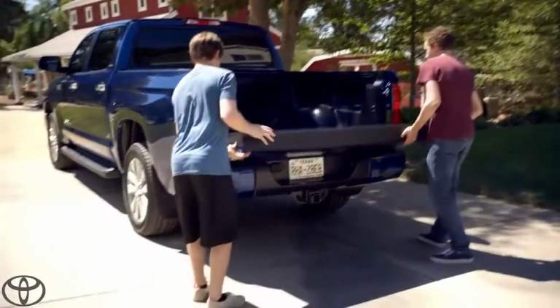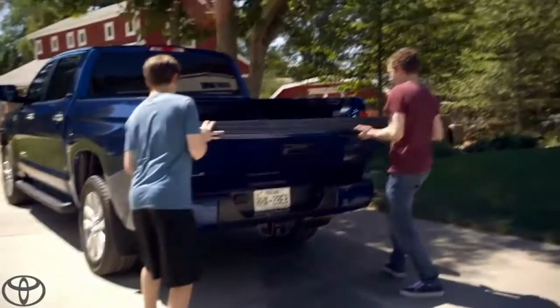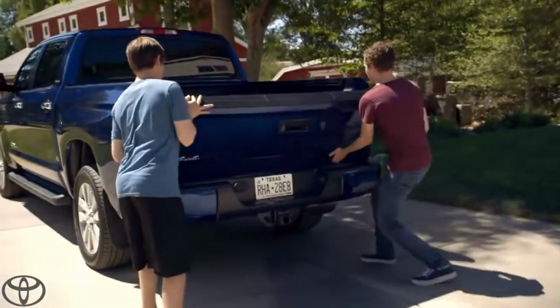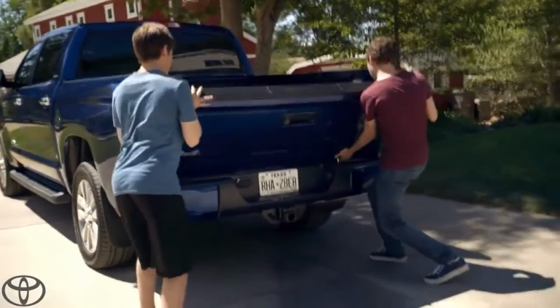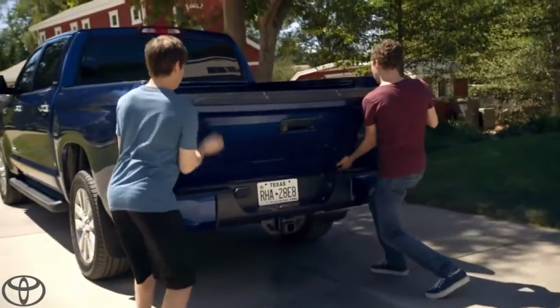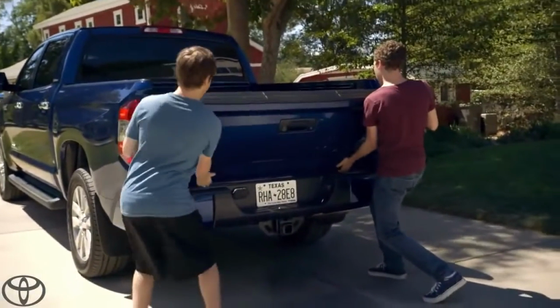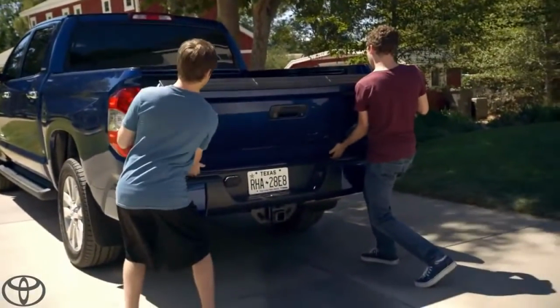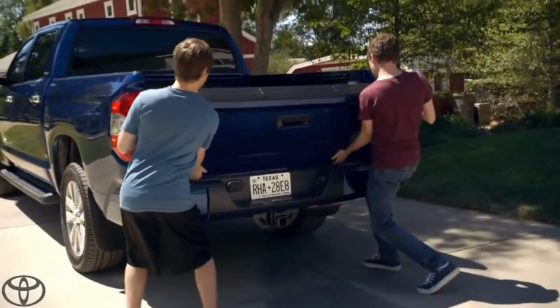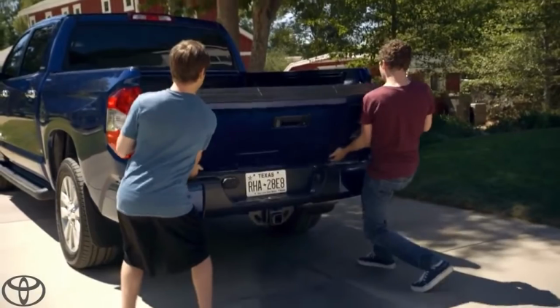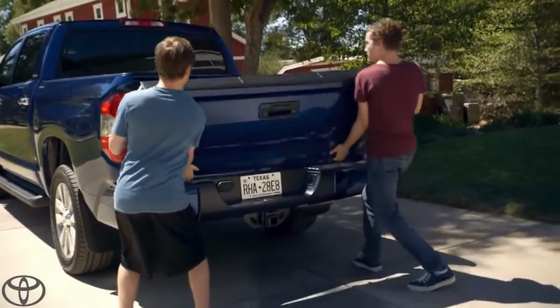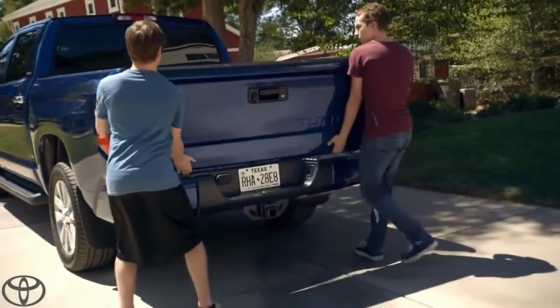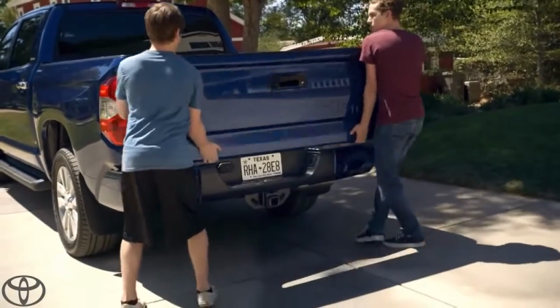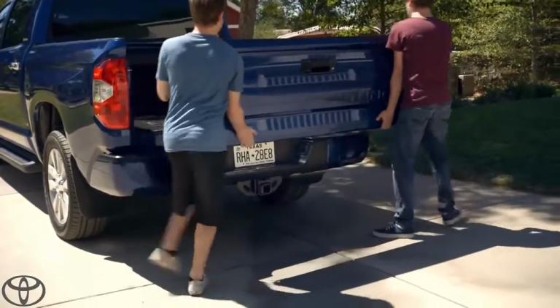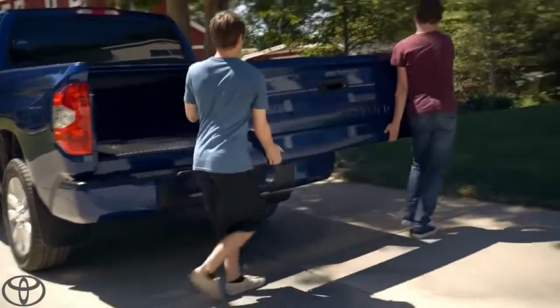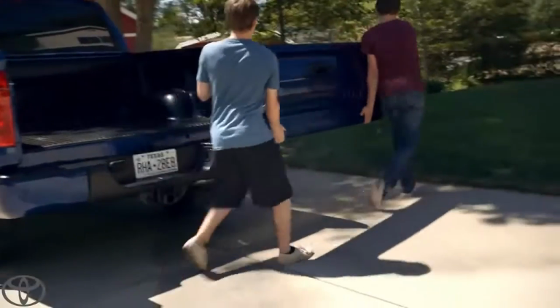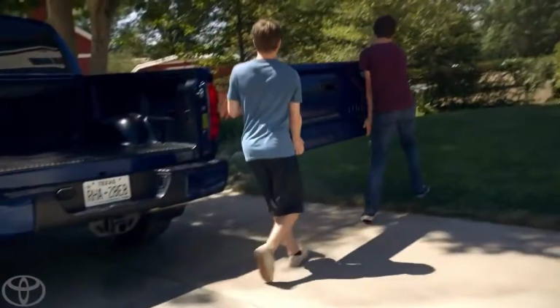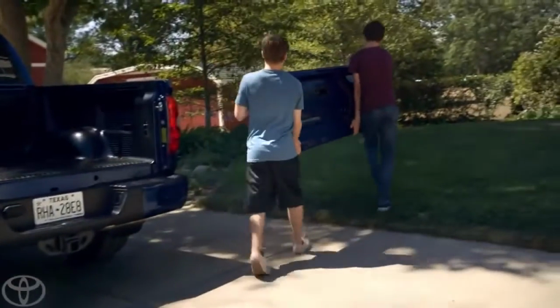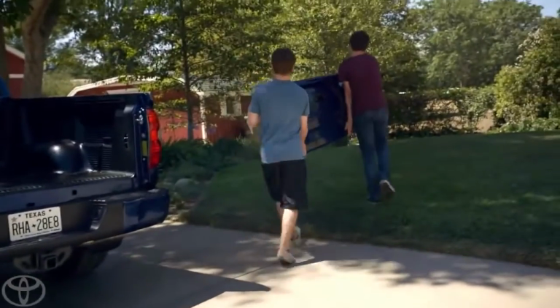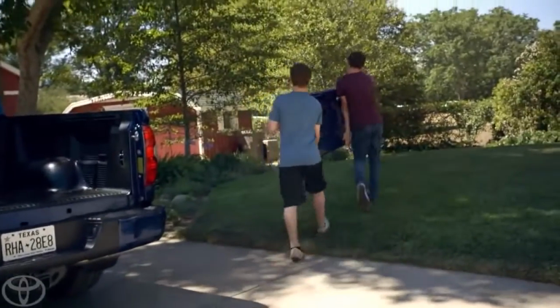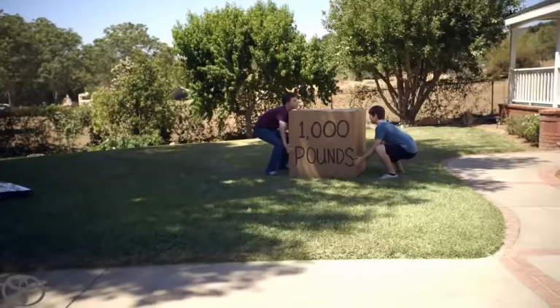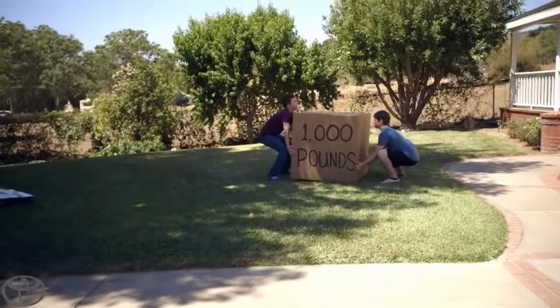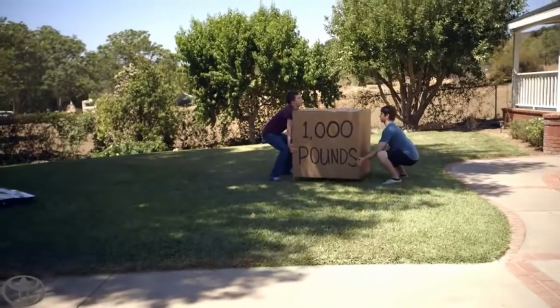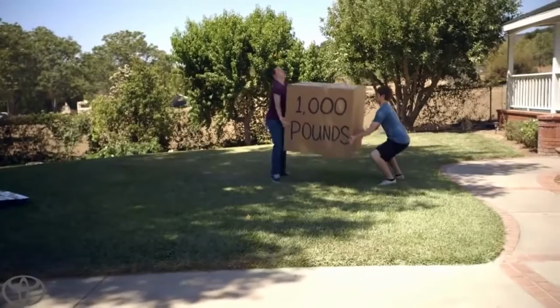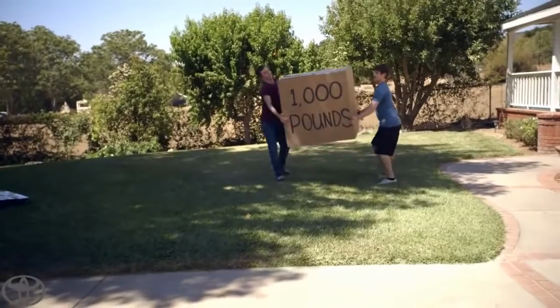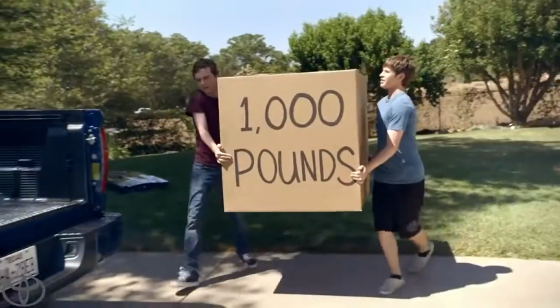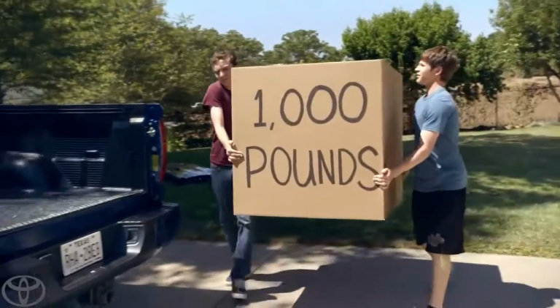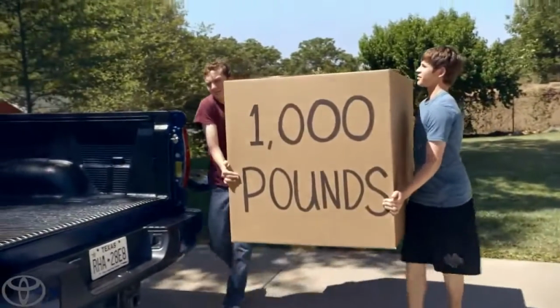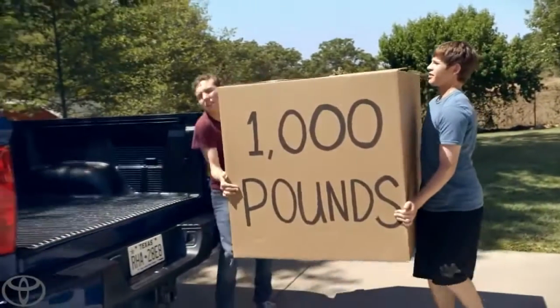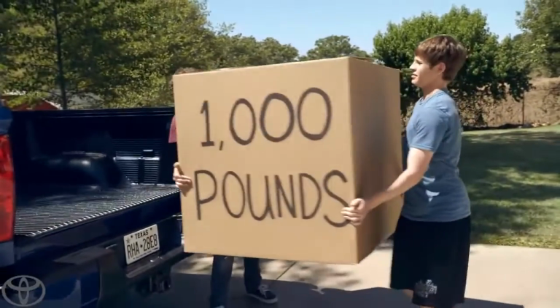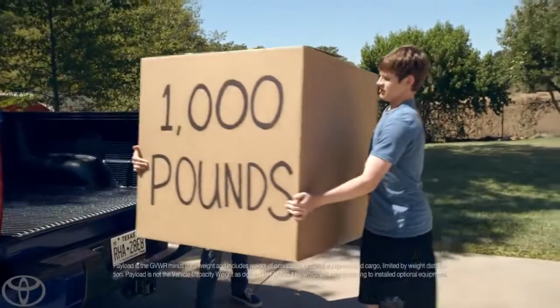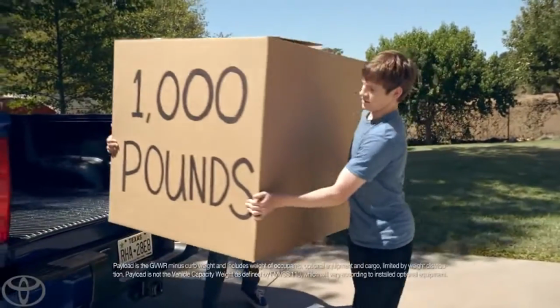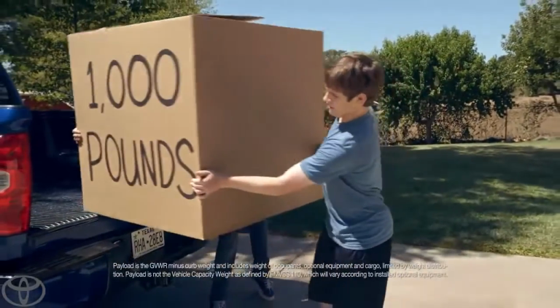The Tundra's got a large loading capacity, so if you're loading up something heavy, it's easiest just to remove the tailgate. 1,000 pounds, not a problem.